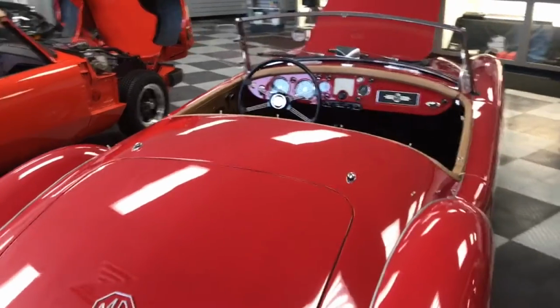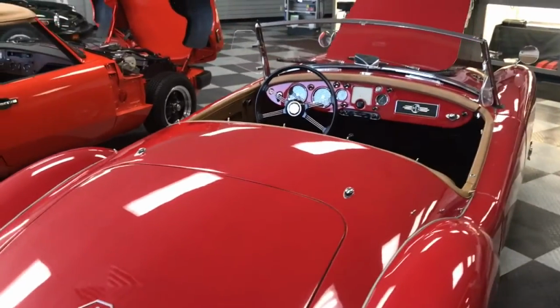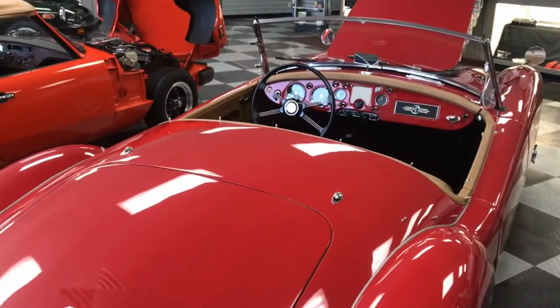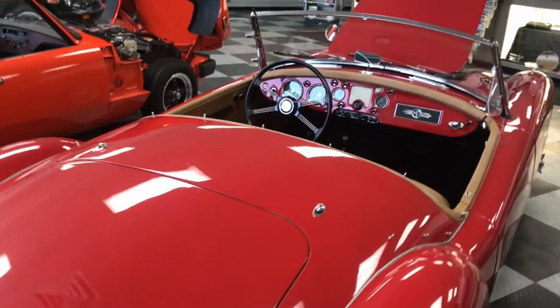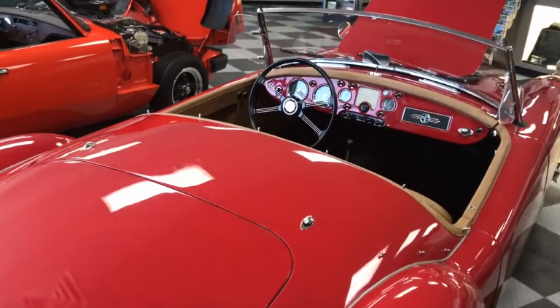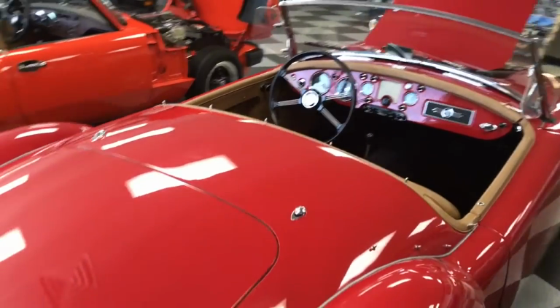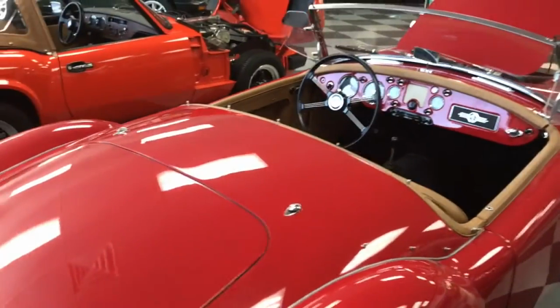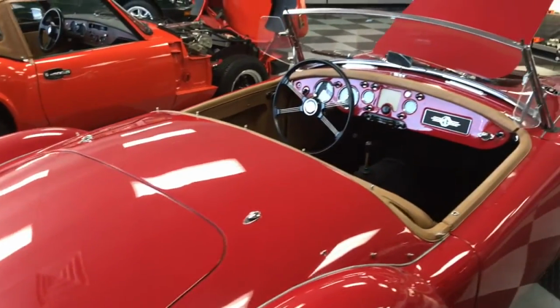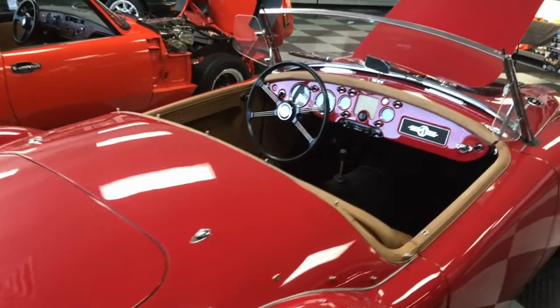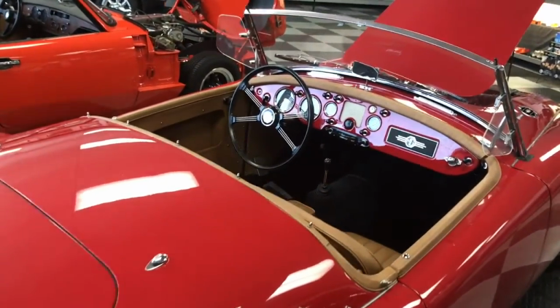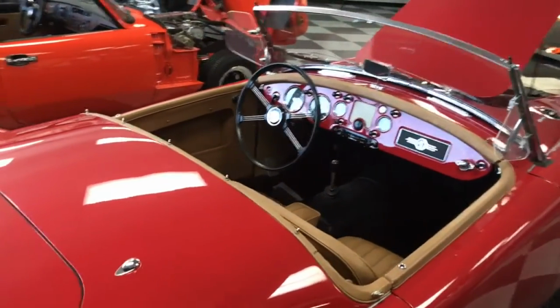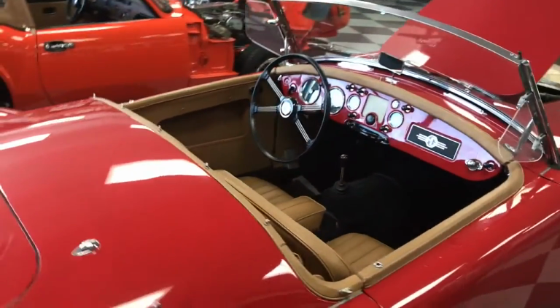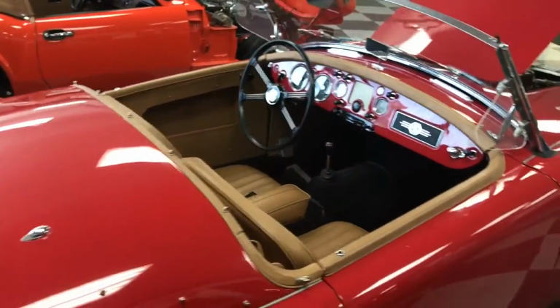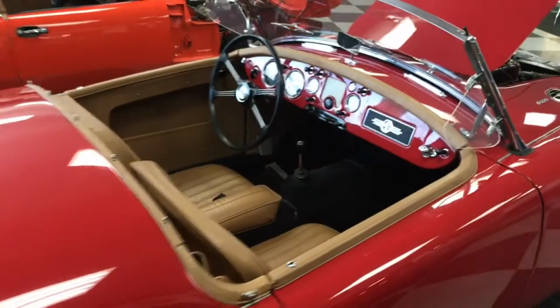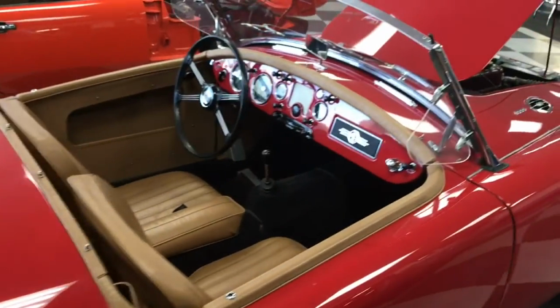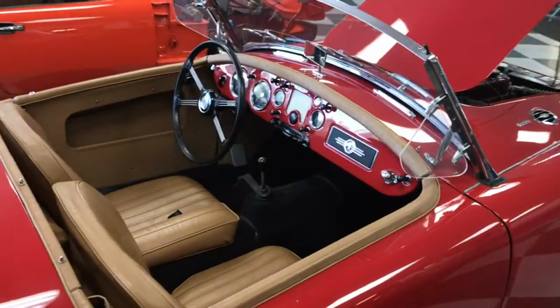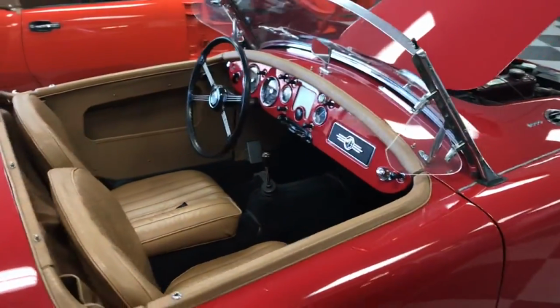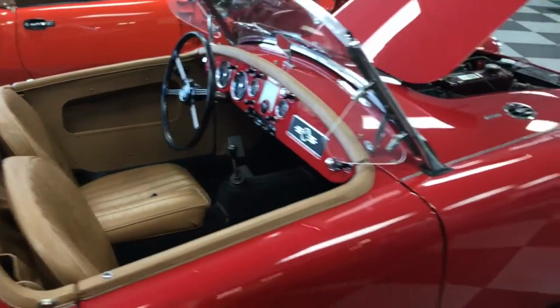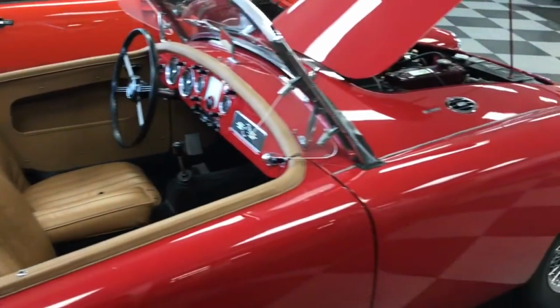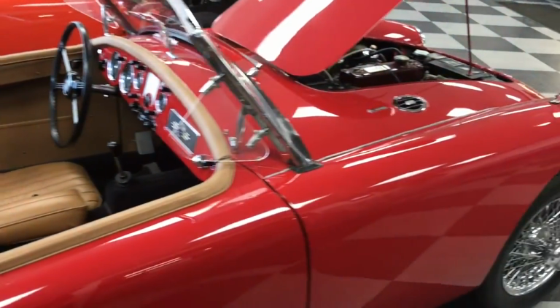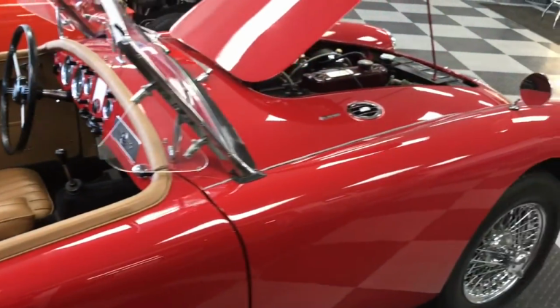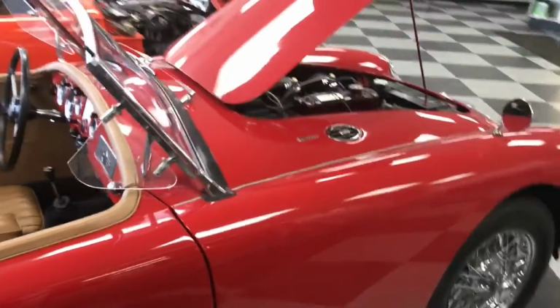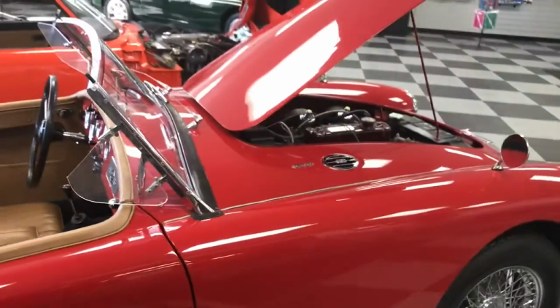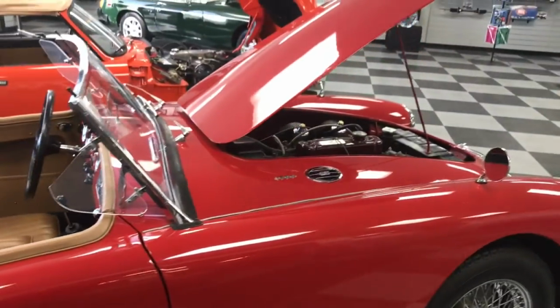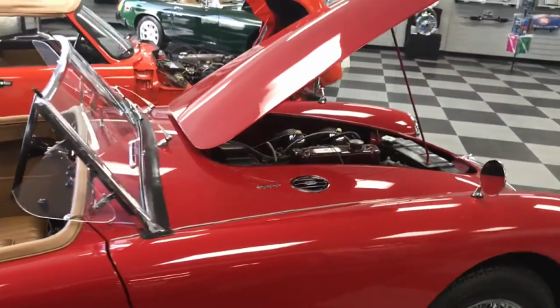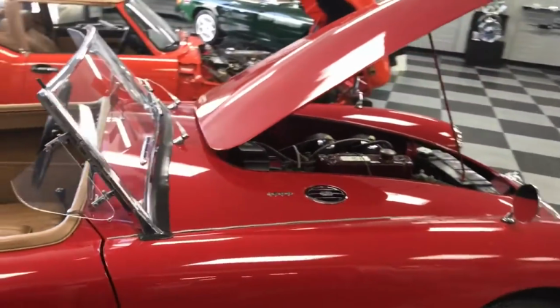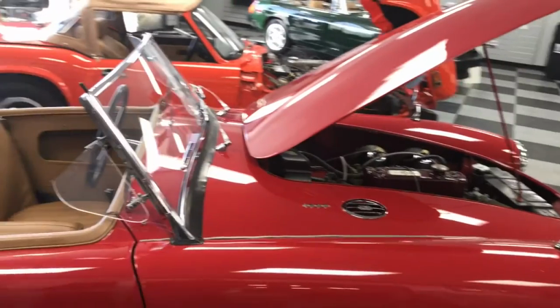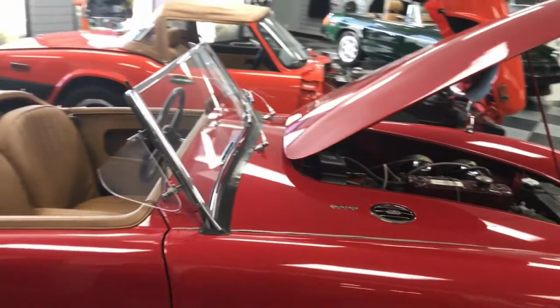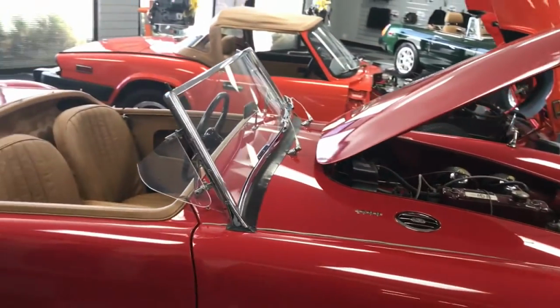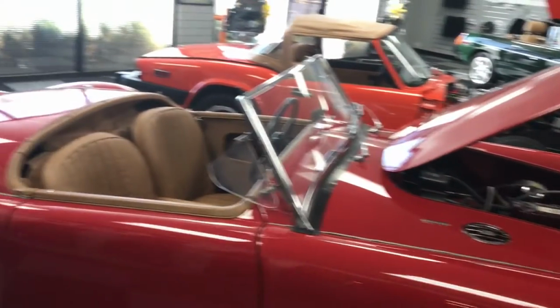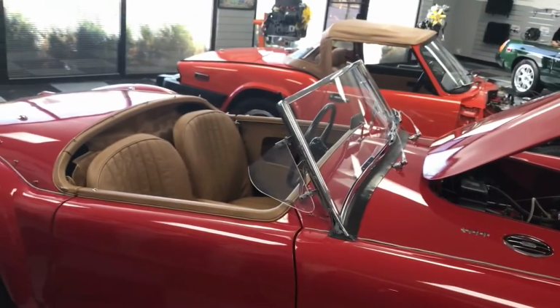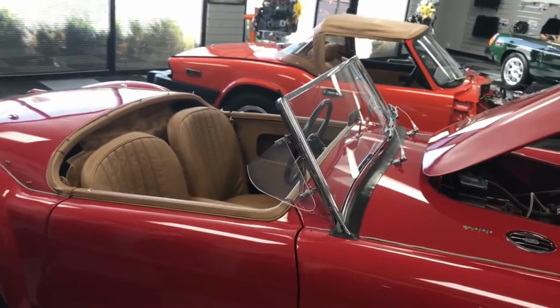I think I'm gonna be taking a ride on this car today. Maybe if they allow me to do it. This car is really pretty.